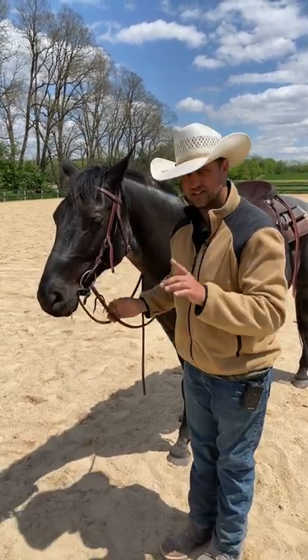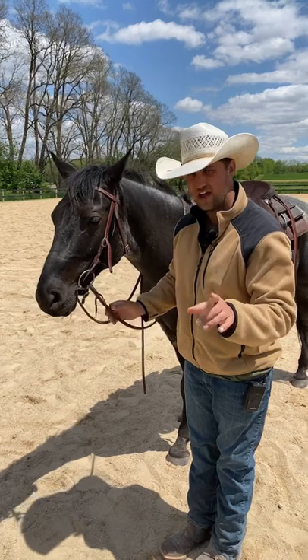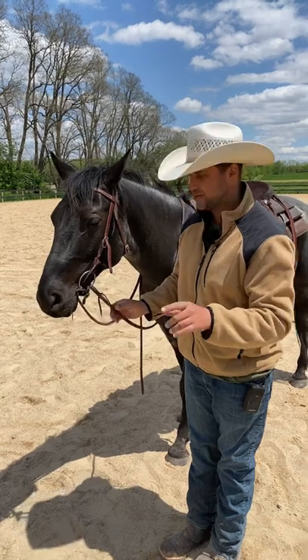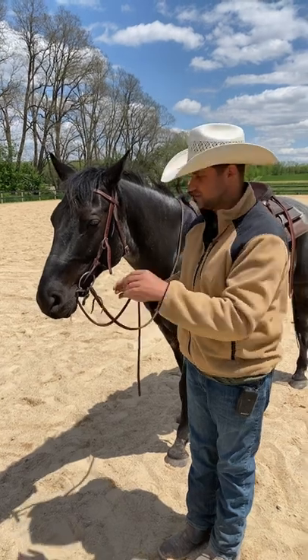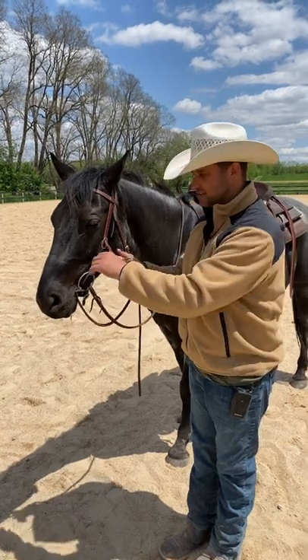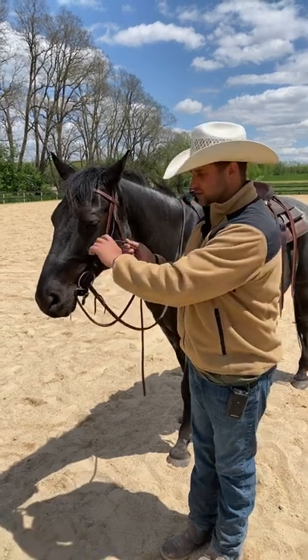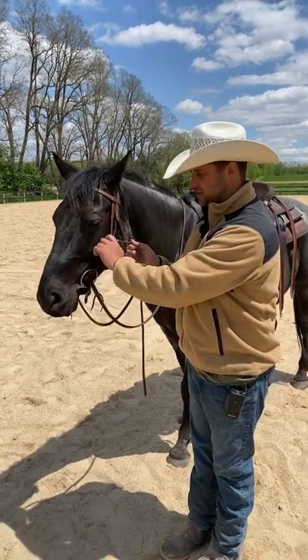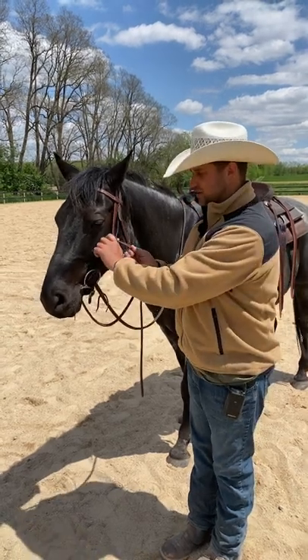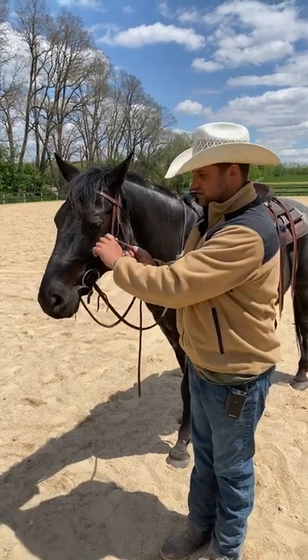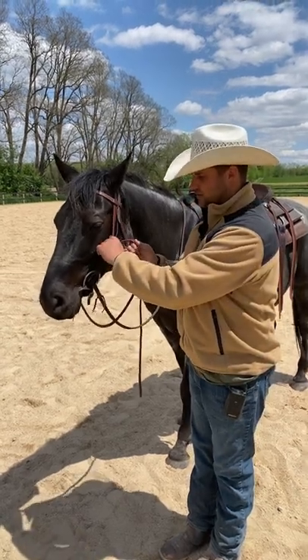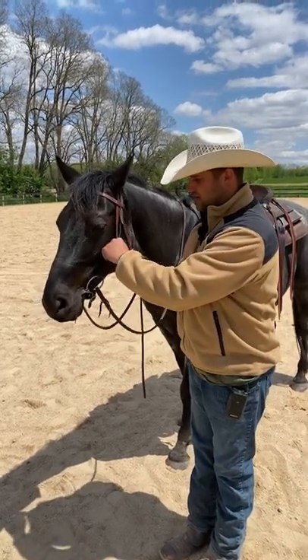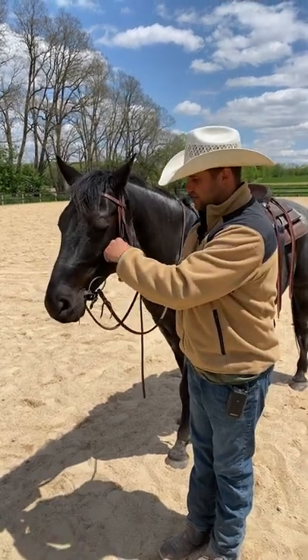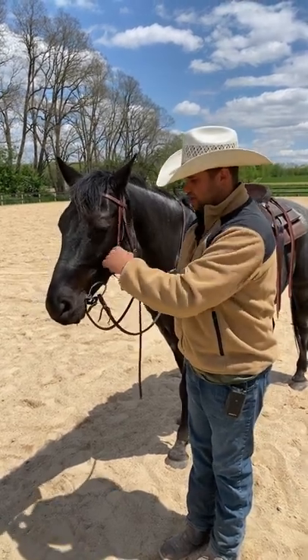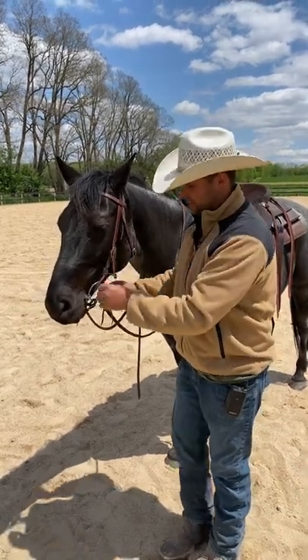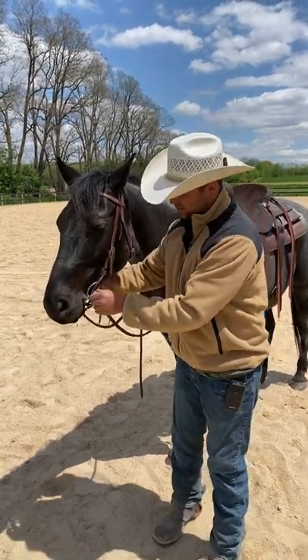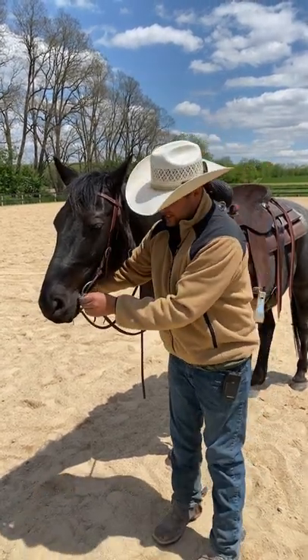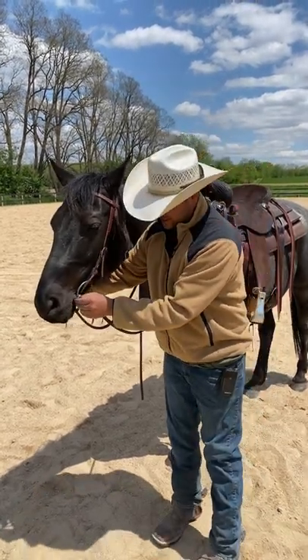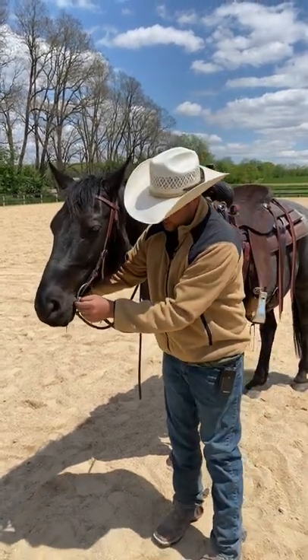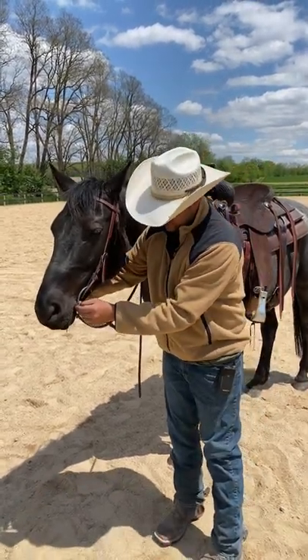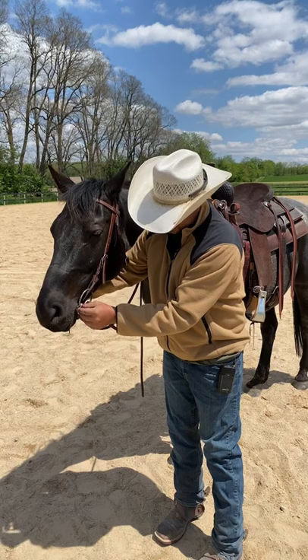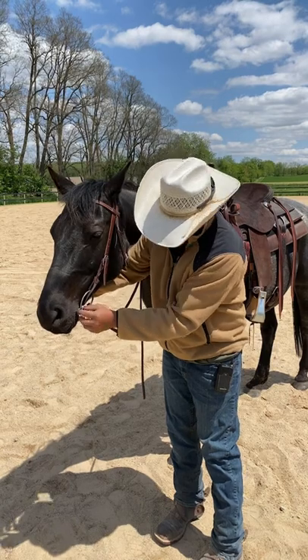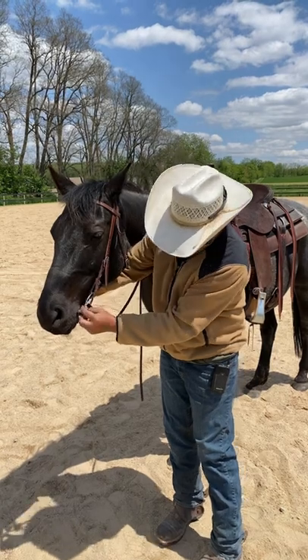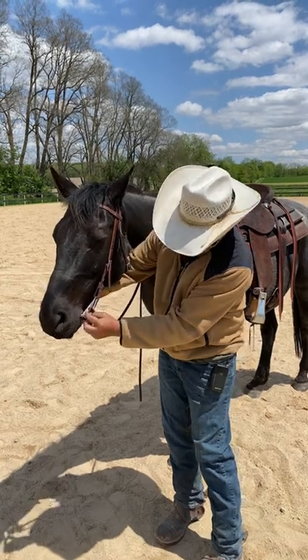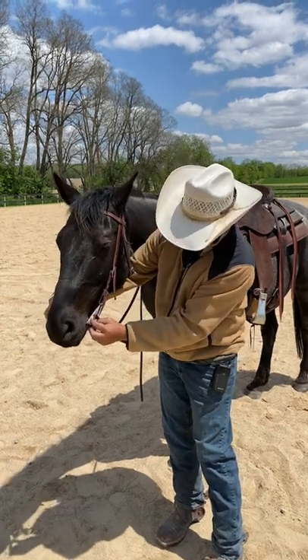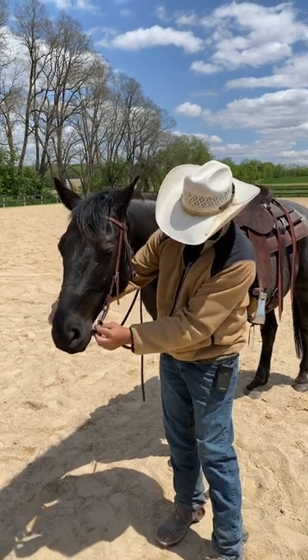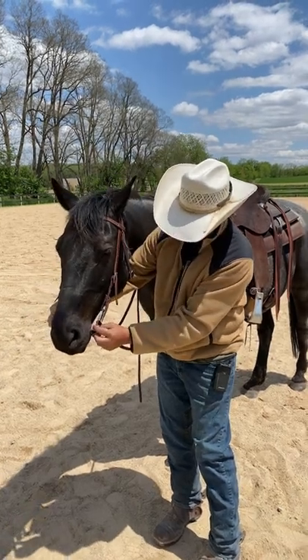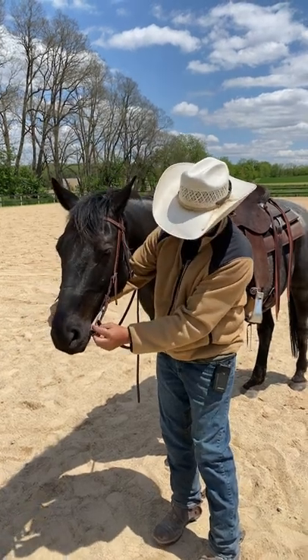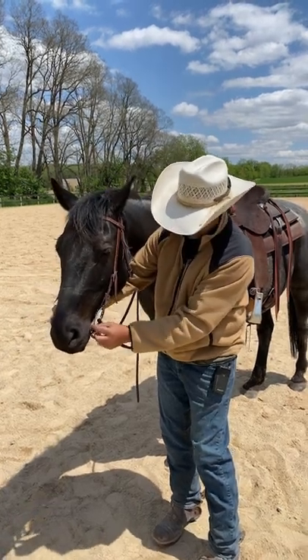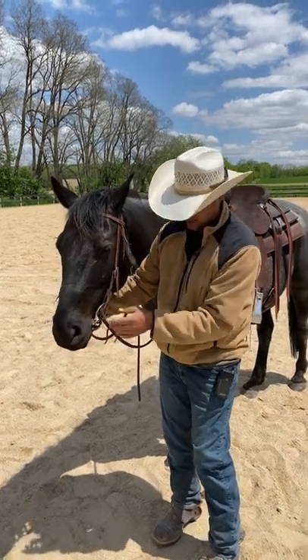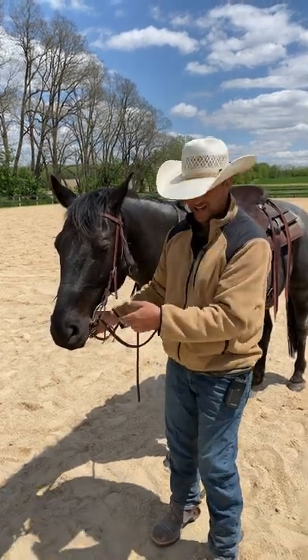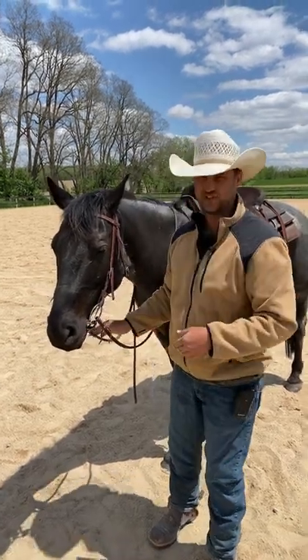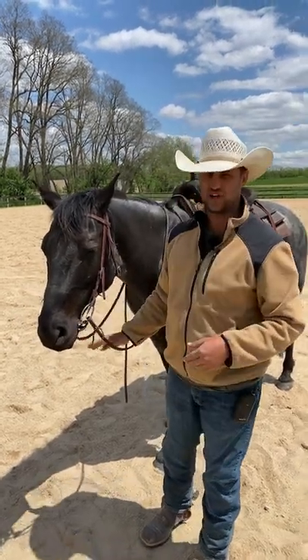A snaffle bit should be a little bit looser. So for a snaffle I'm going to drop it down. You got to pull on the sides of the bit — you can see I create a little bit of space there by his mouth. That's just right.